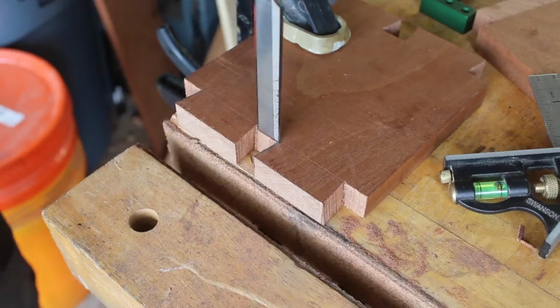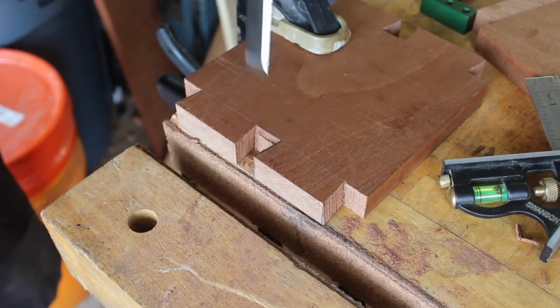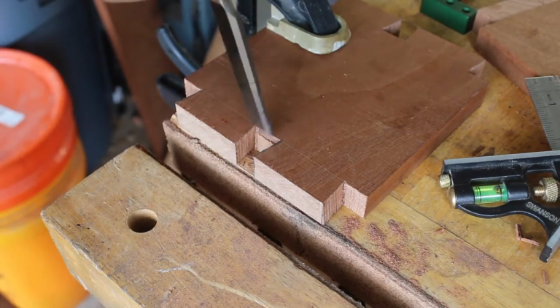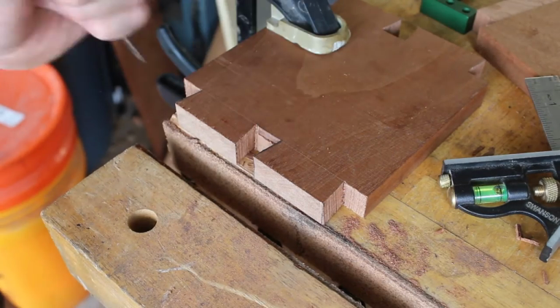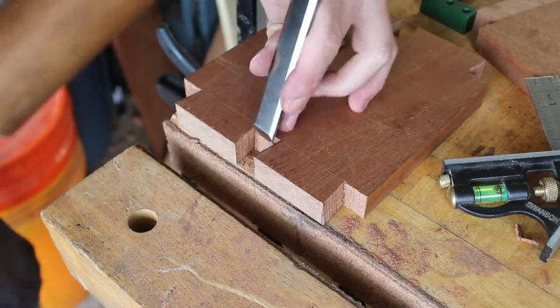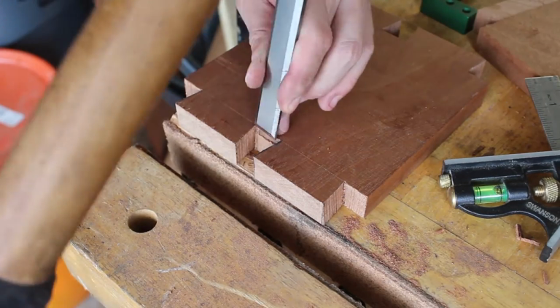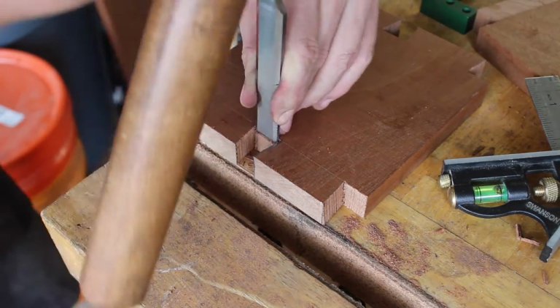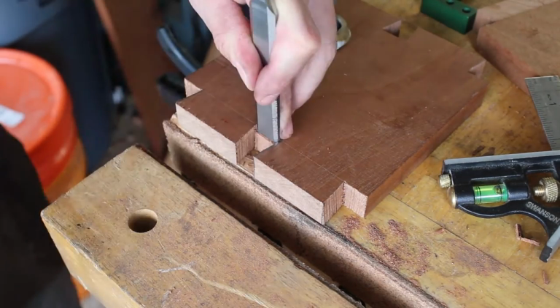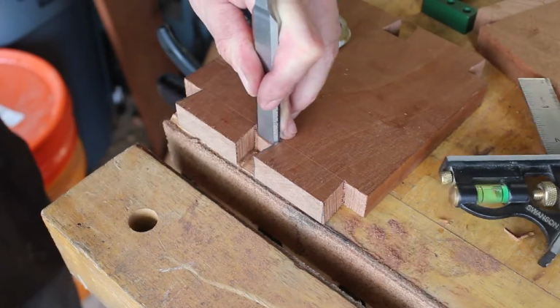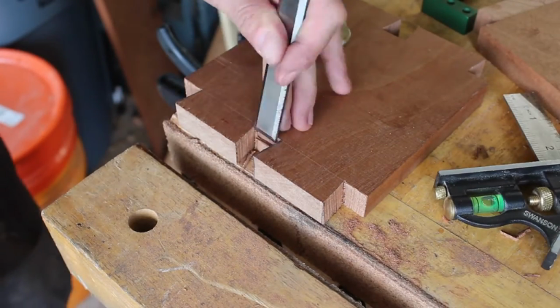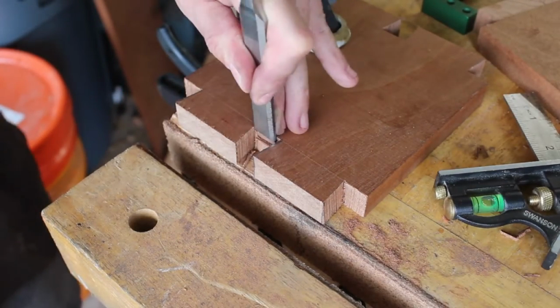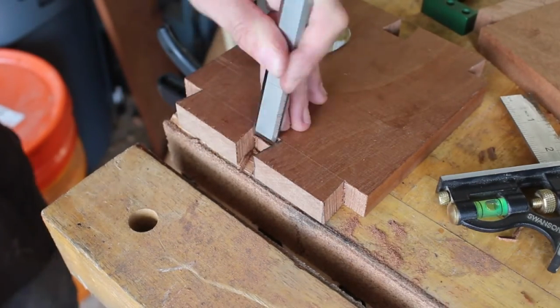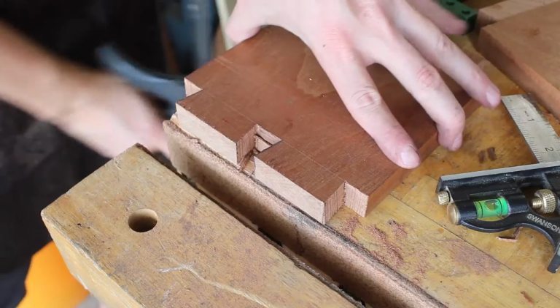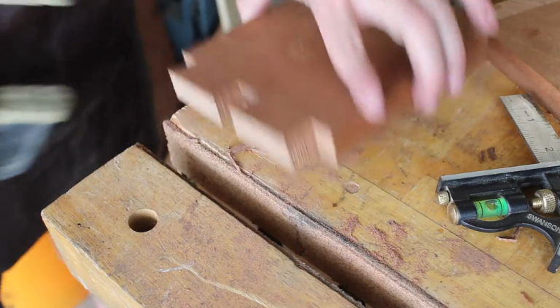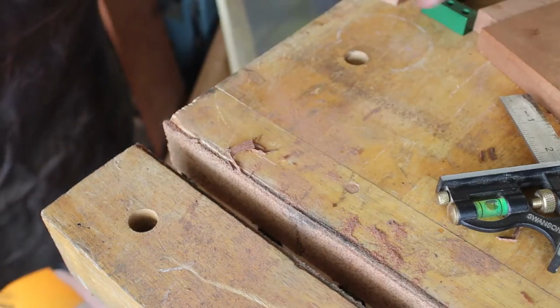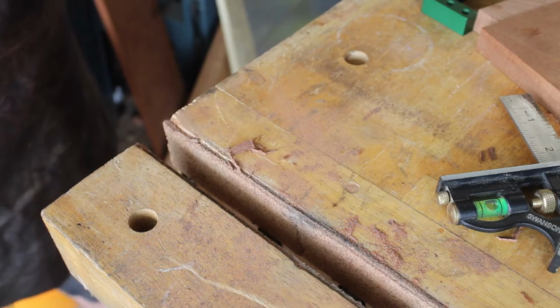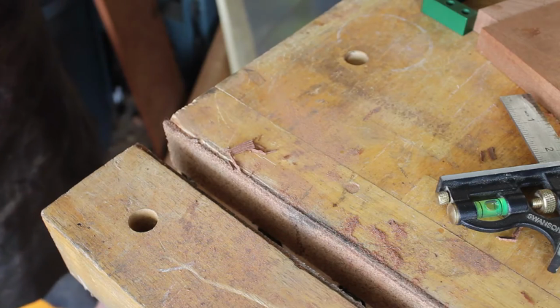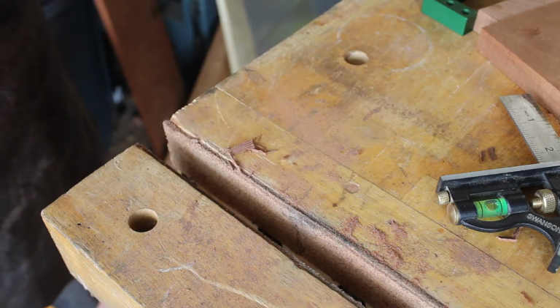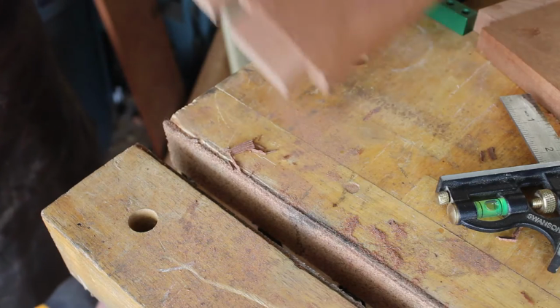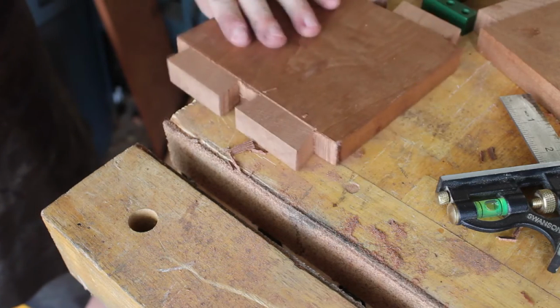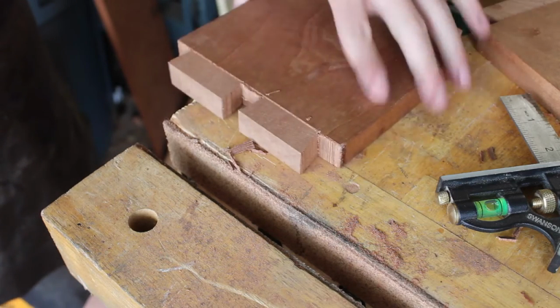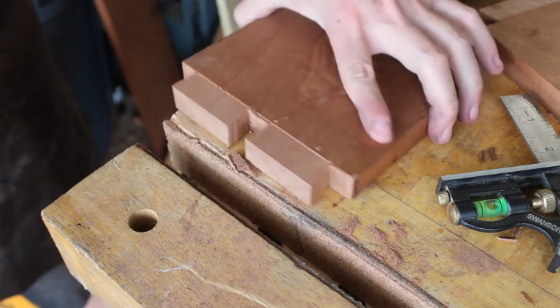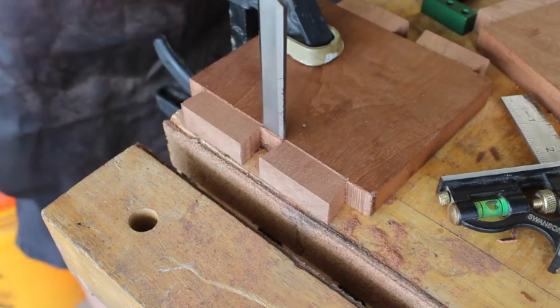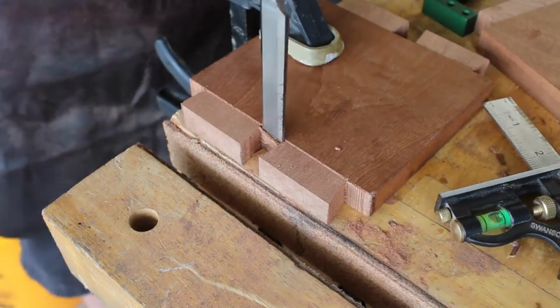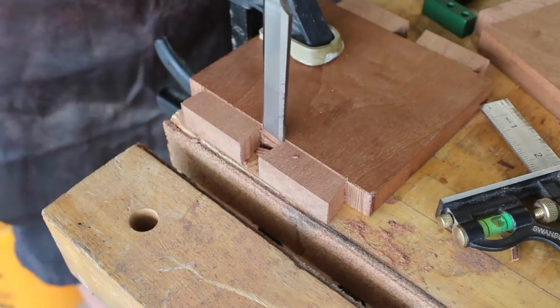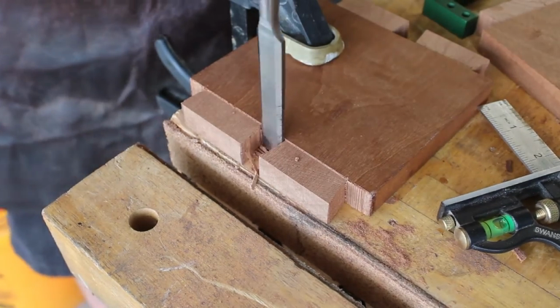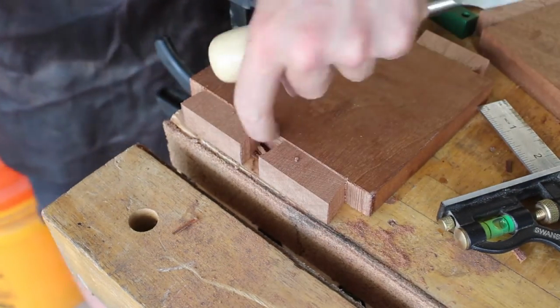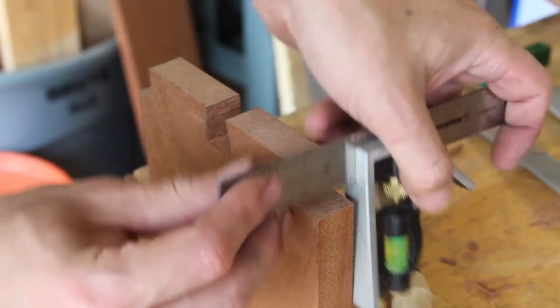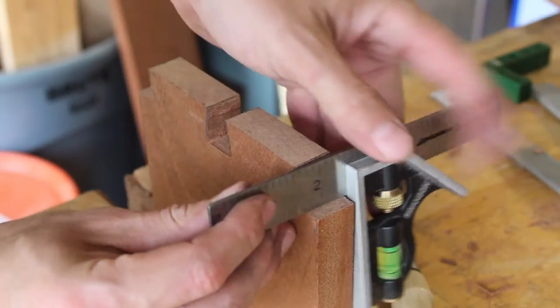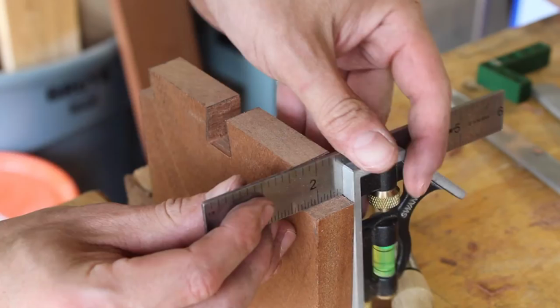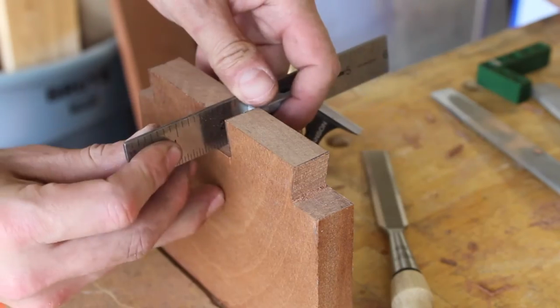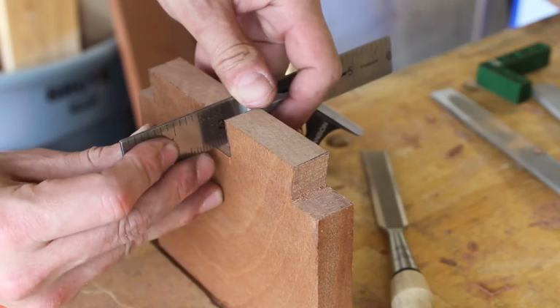A couple of dovetail tips: when chopping out waste, go about halfway from each side. Be very patient with your layout — the more time and attention that goes into the layout, the better success you're going to have.